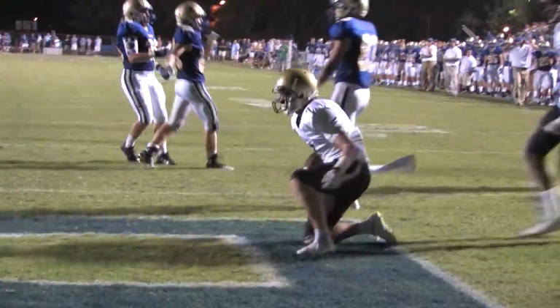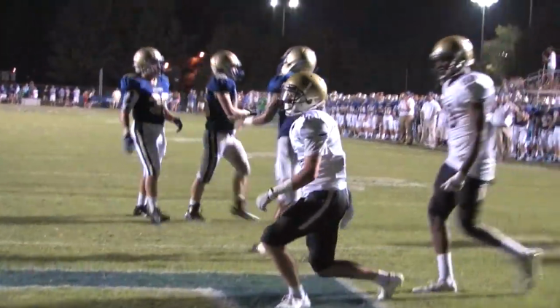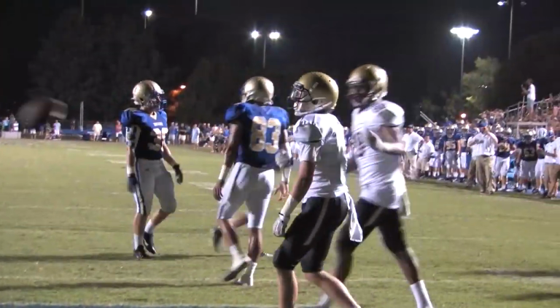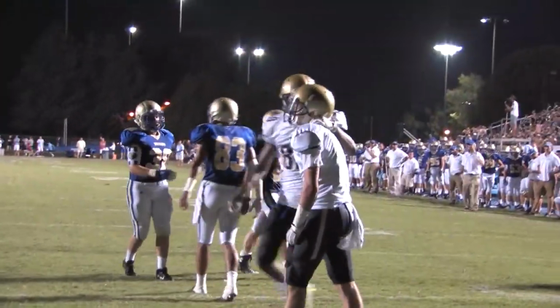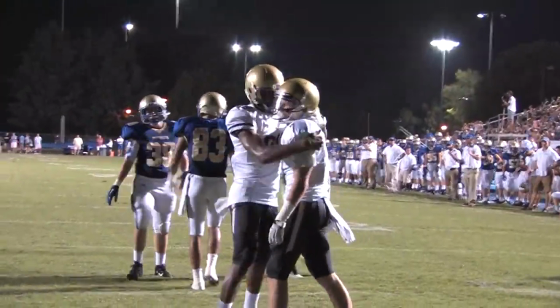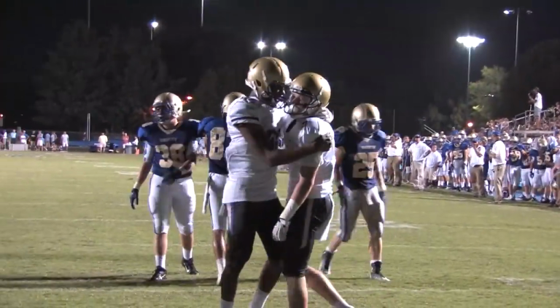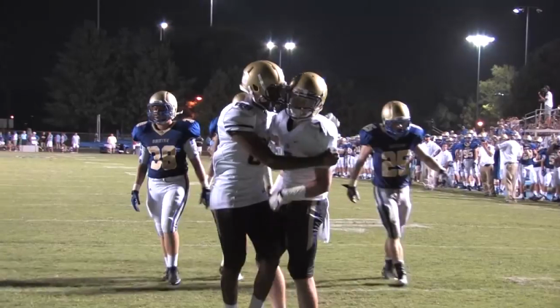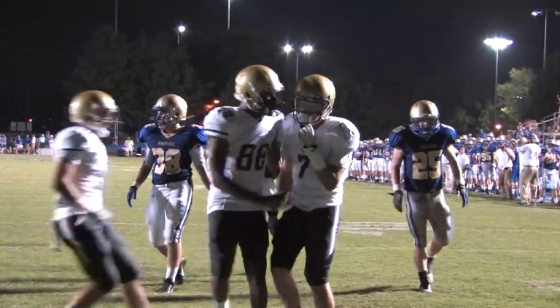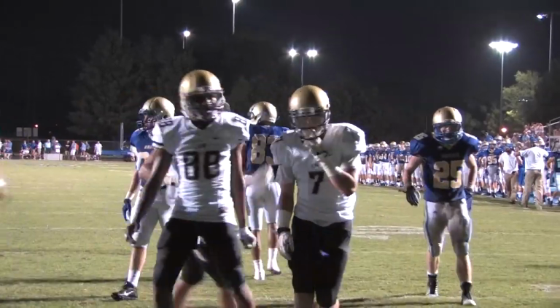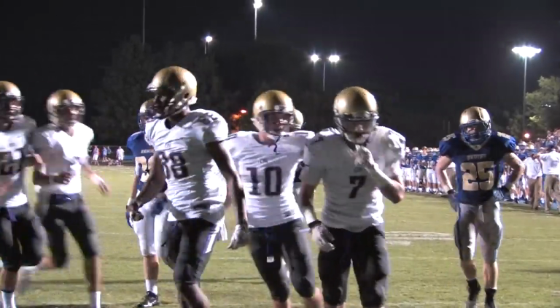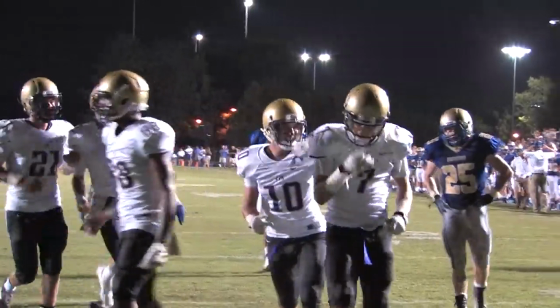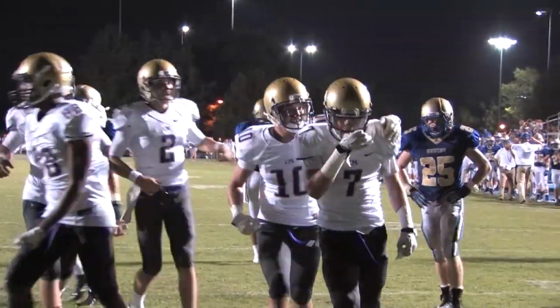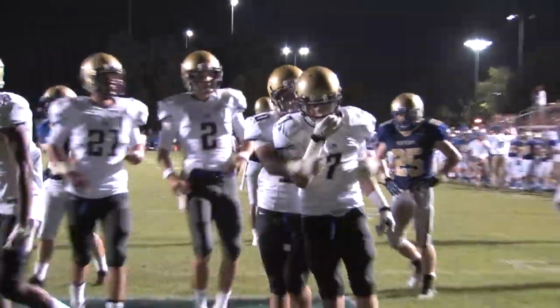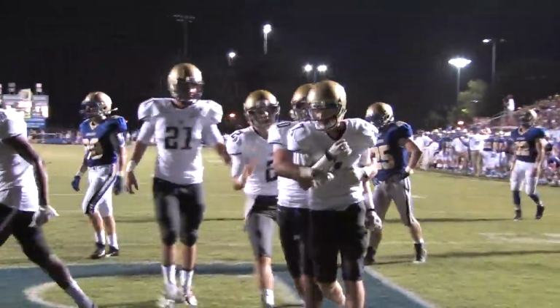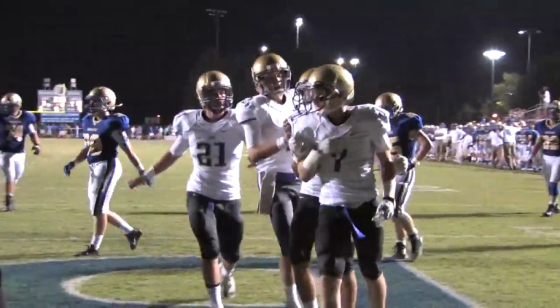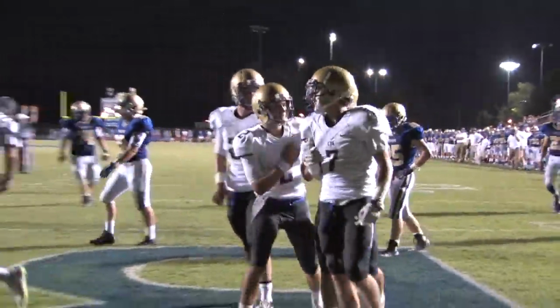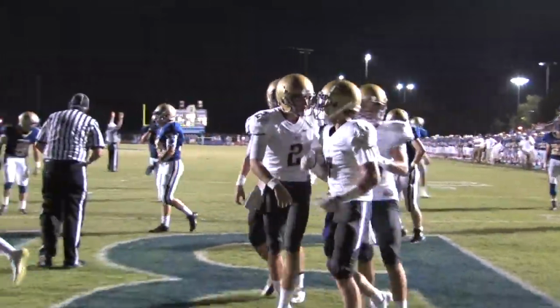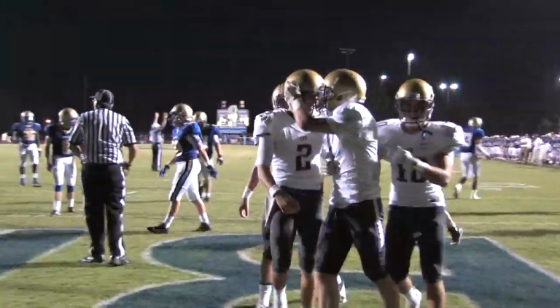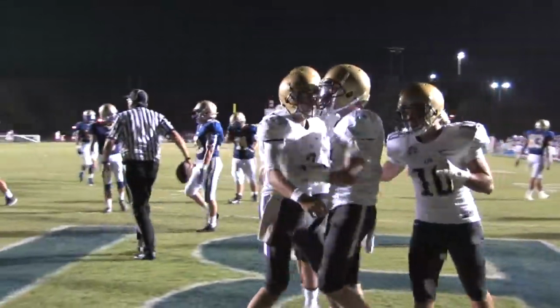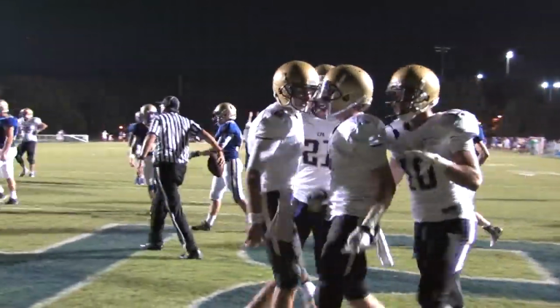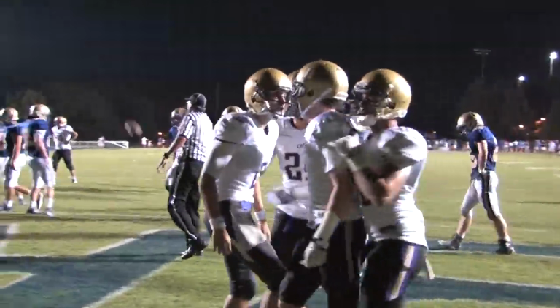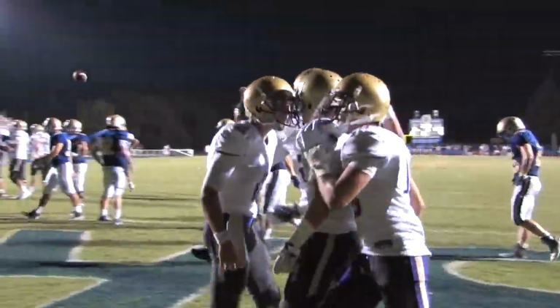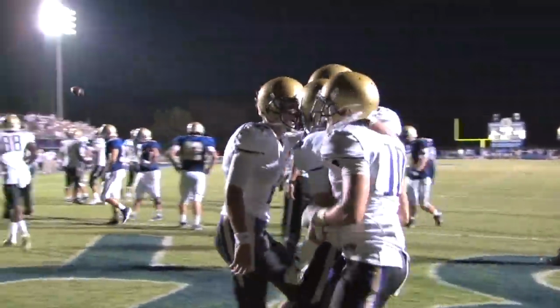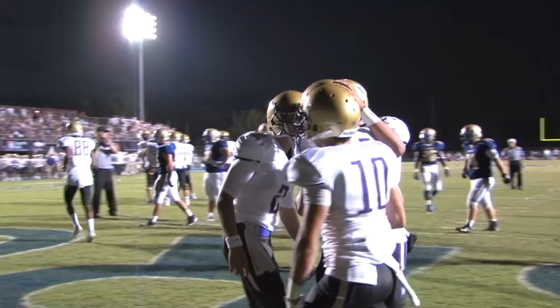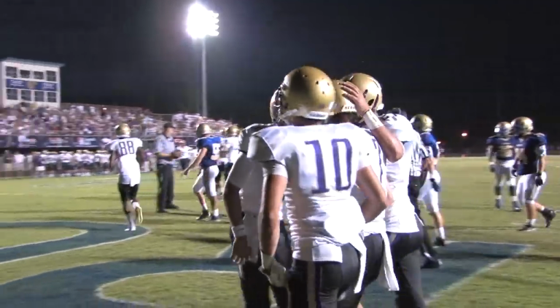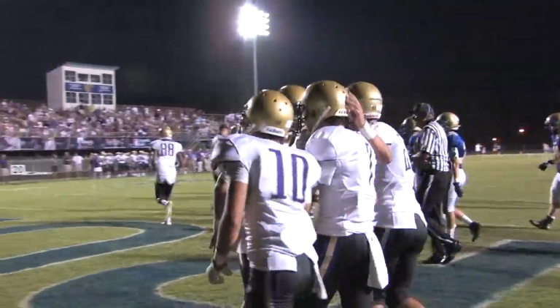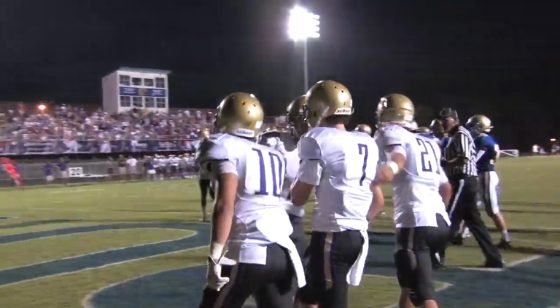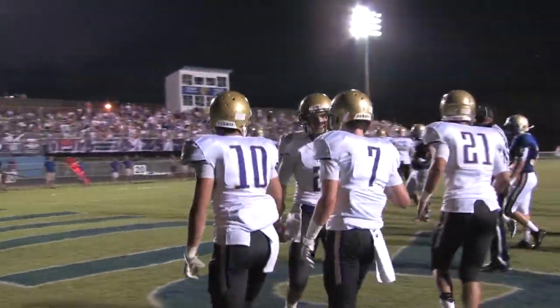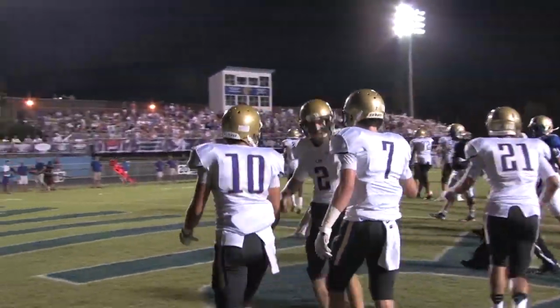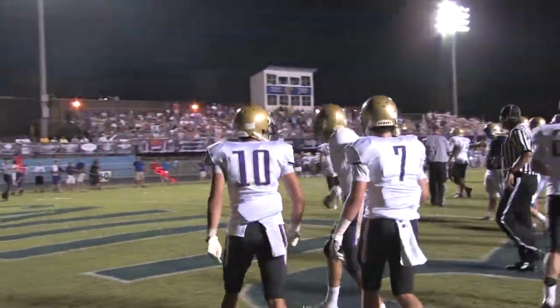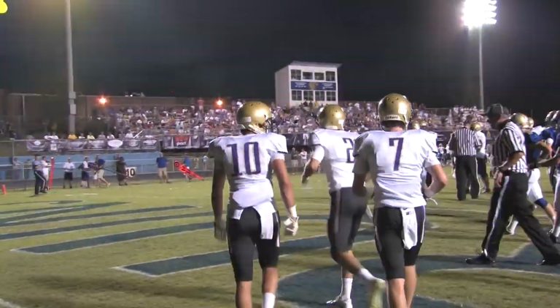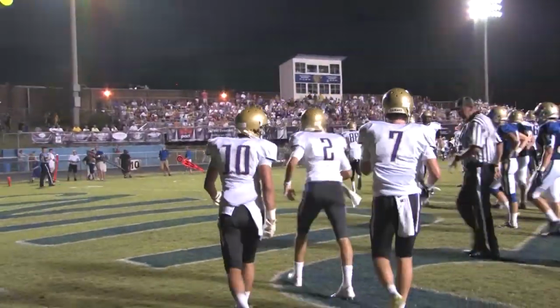CPA goes on to win 31-10 on opening night at Brentwood. The Lions will host Hillwood next week while Brentwood travels to Blackman.